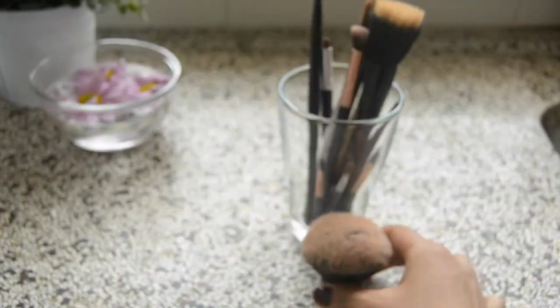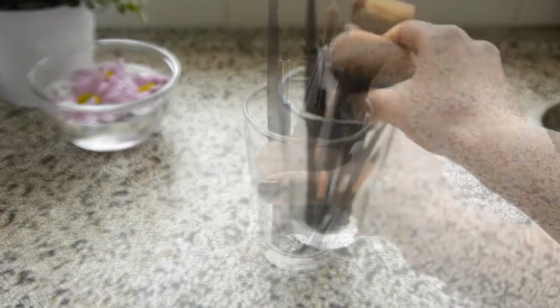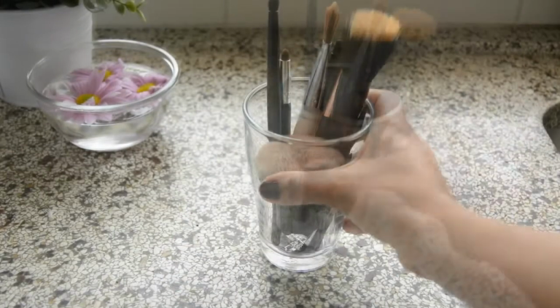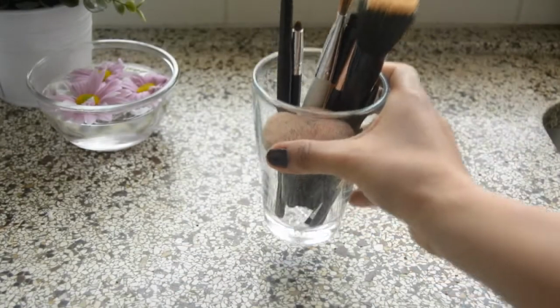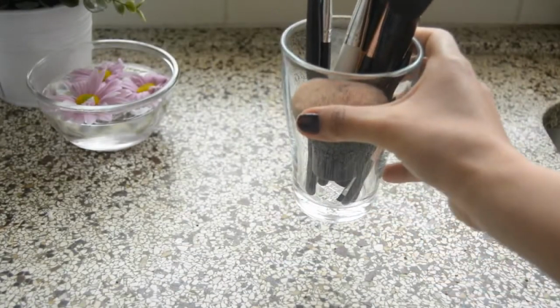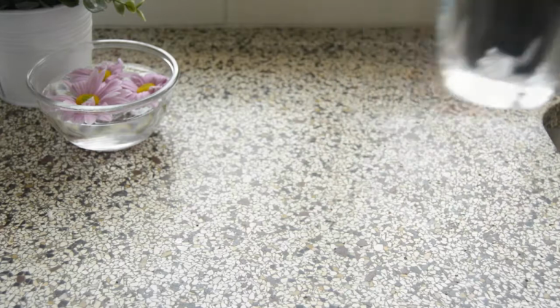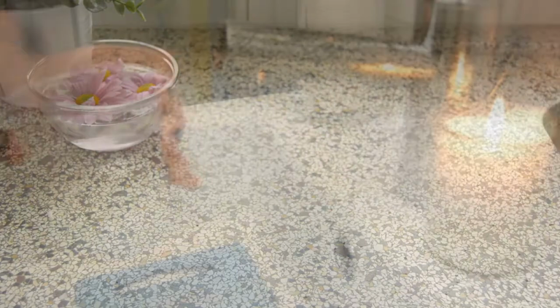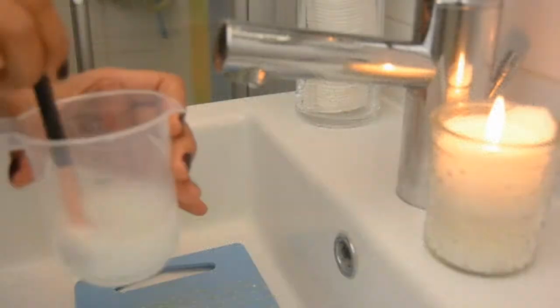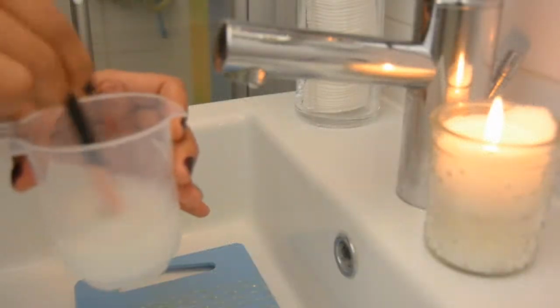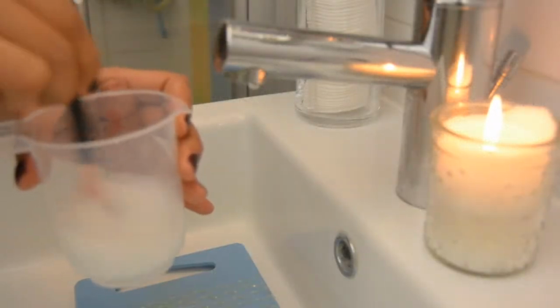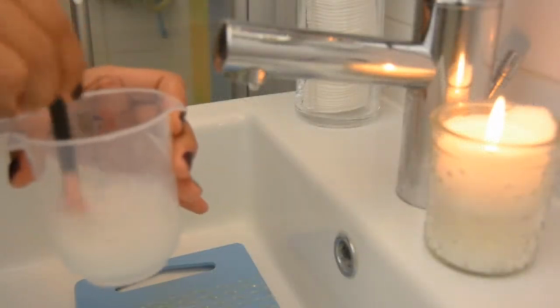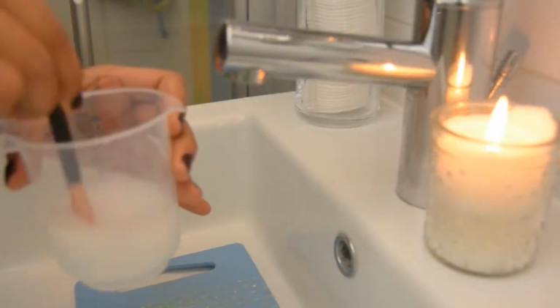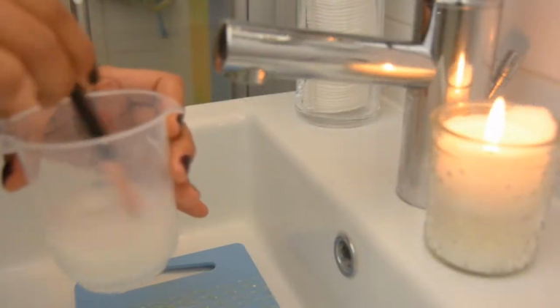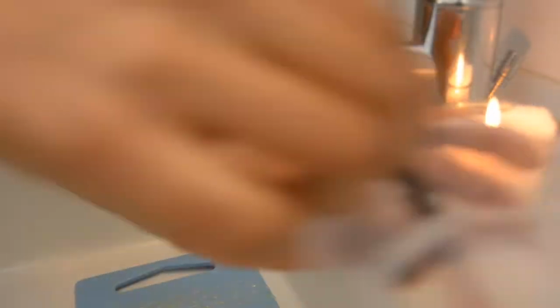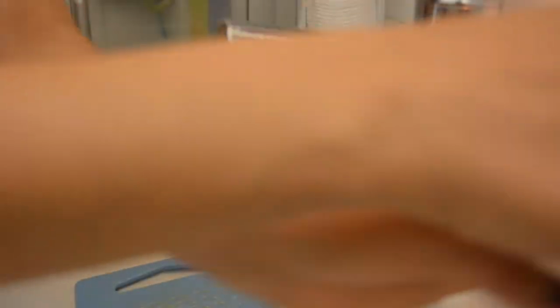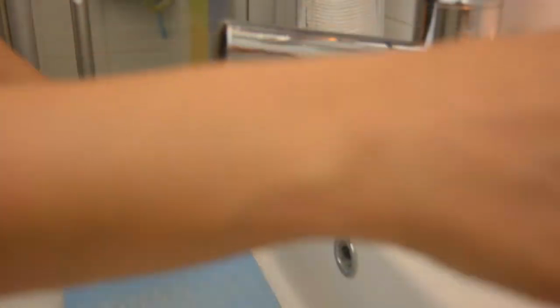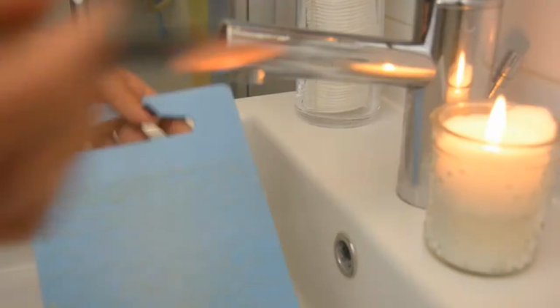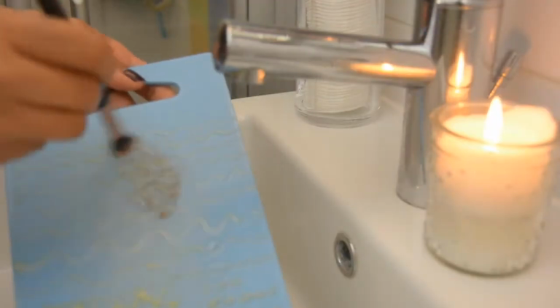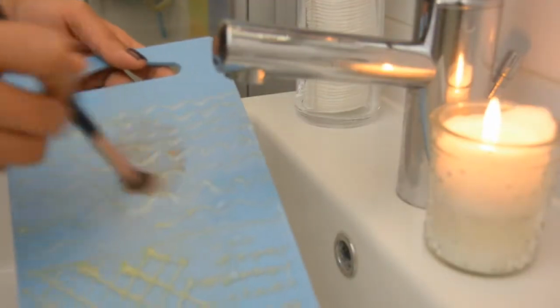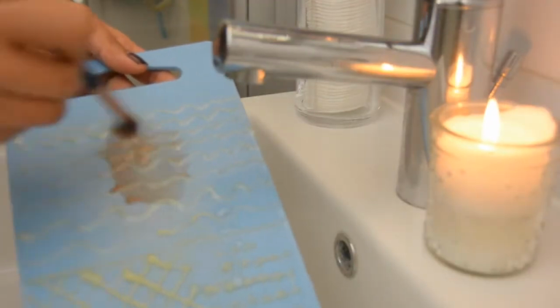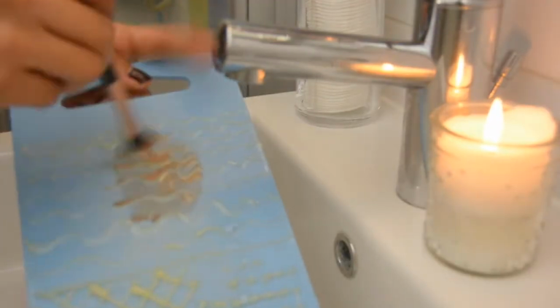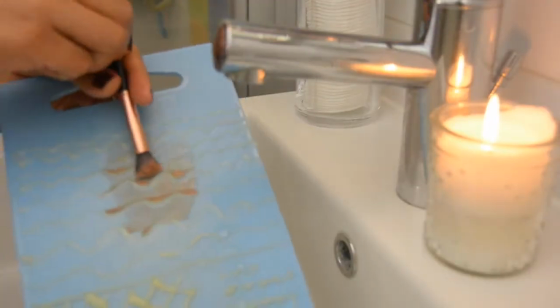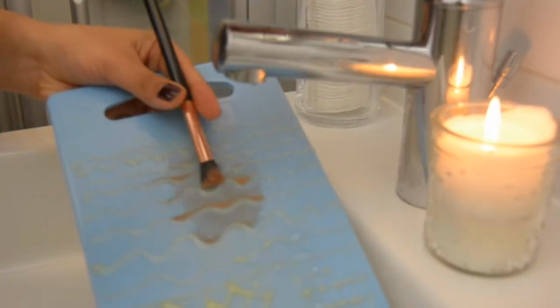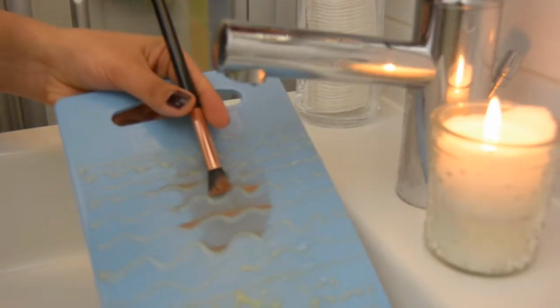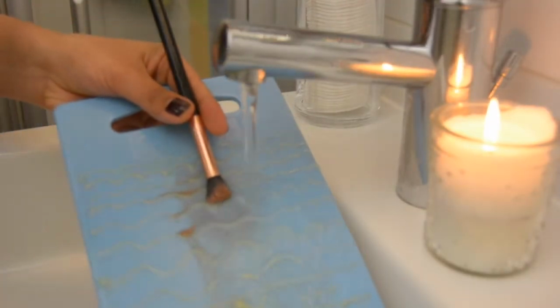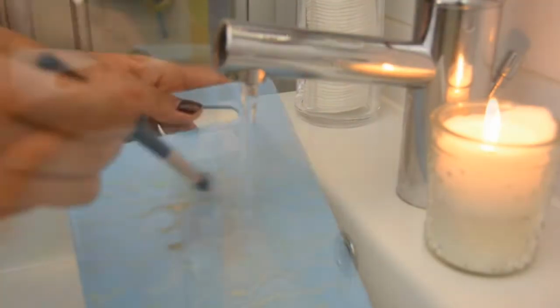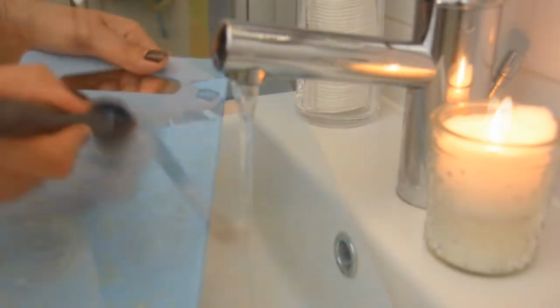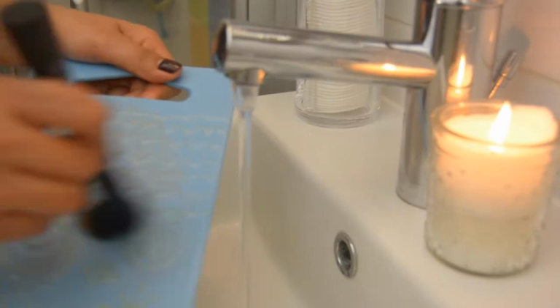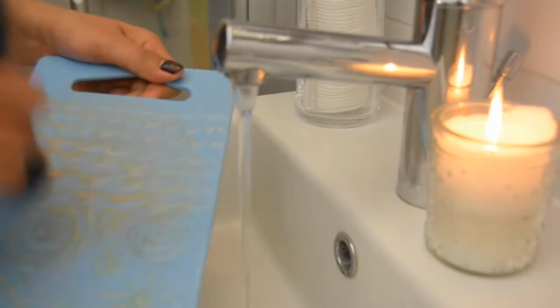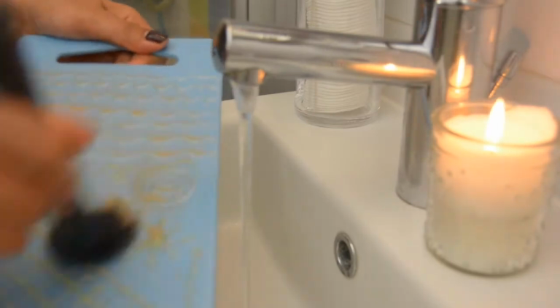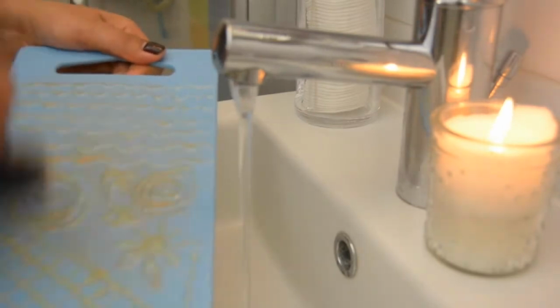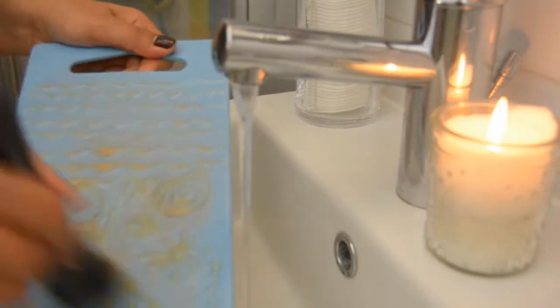Then taking my dirty brushes, I am just dipping my brush in the solution and swirling it against the waves. As you can see, my brush was a little bit darker earlier and now it's pretty clean.